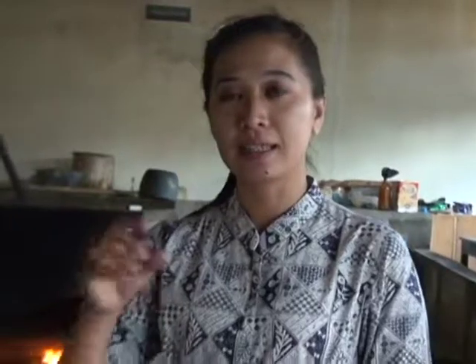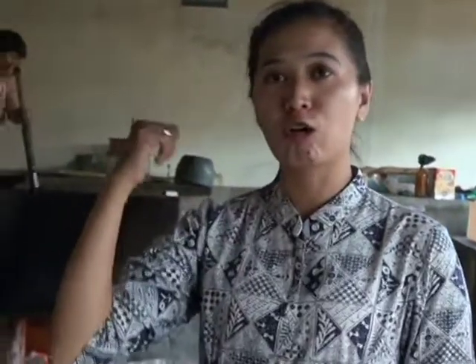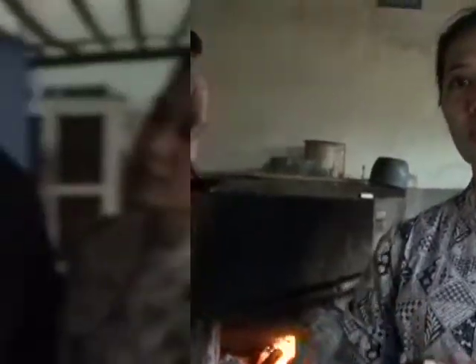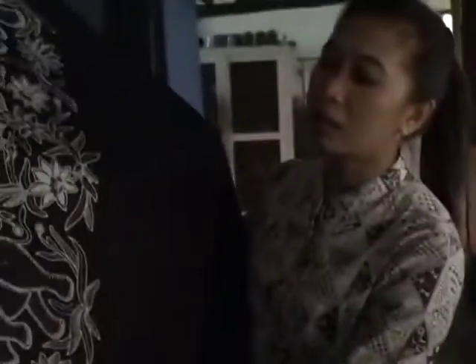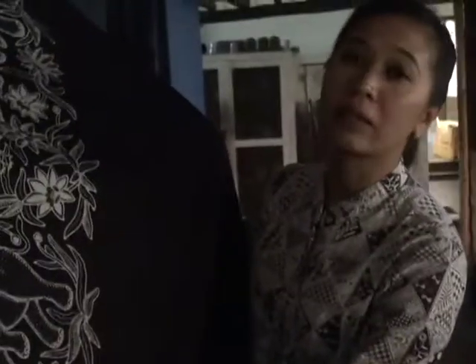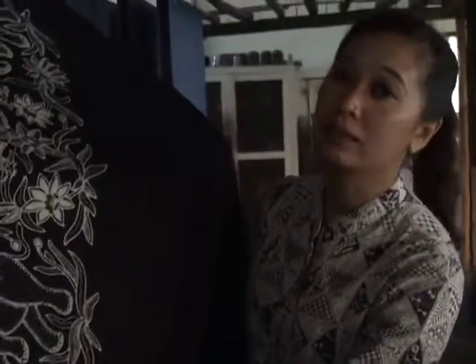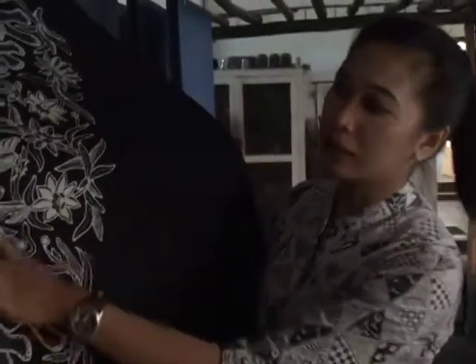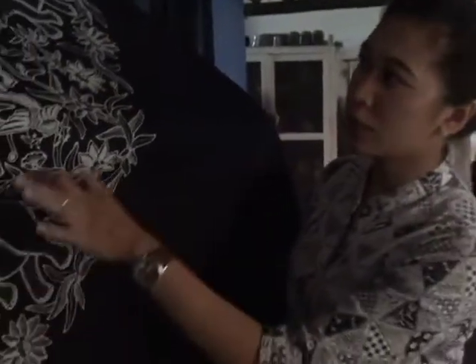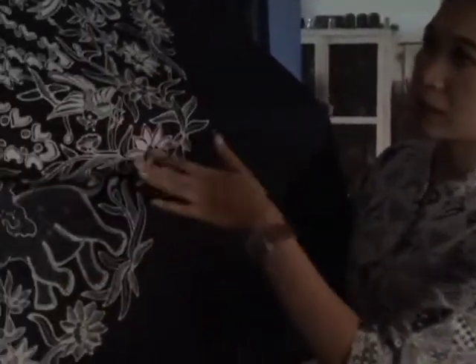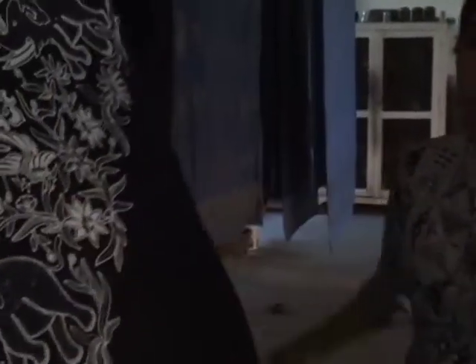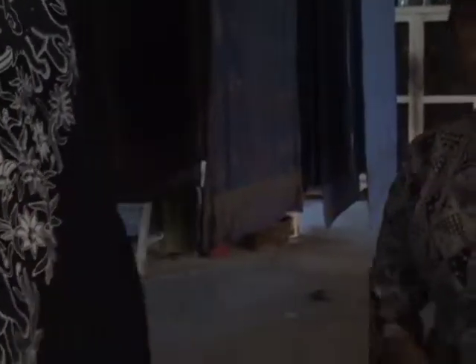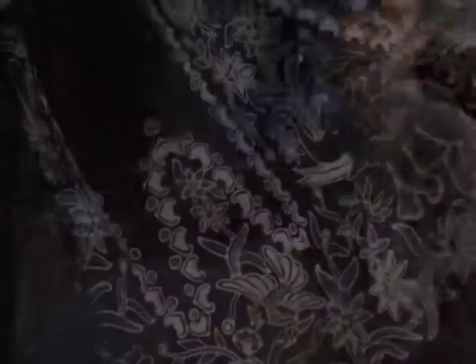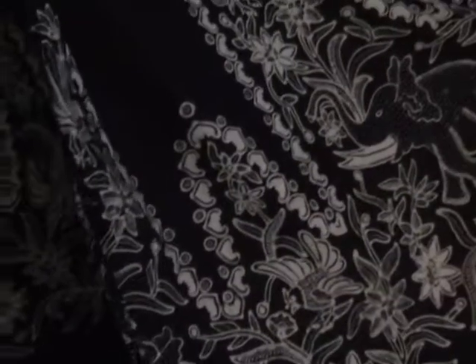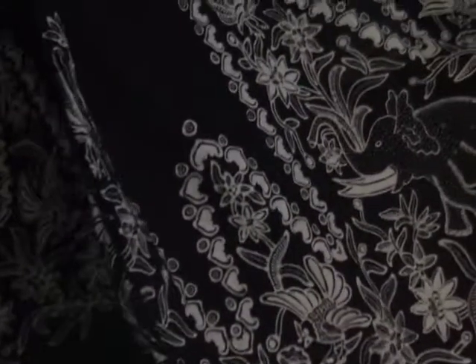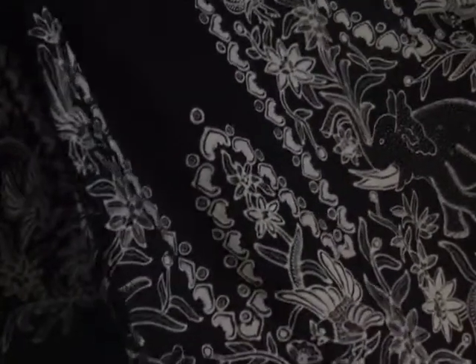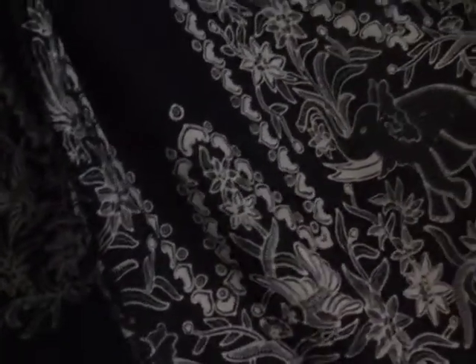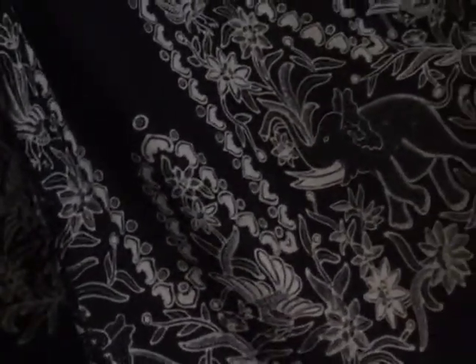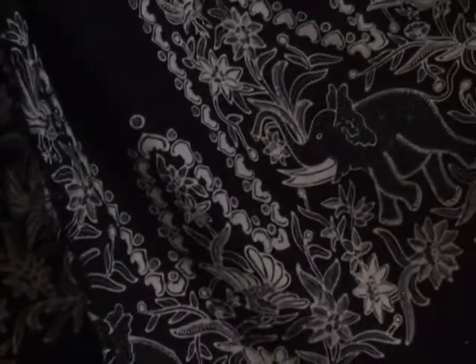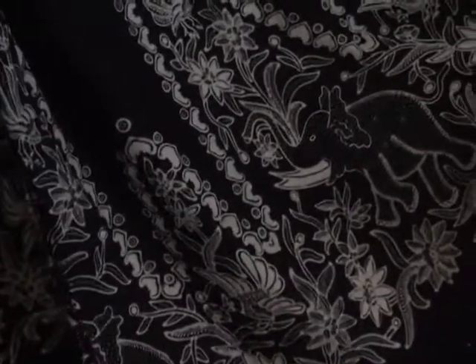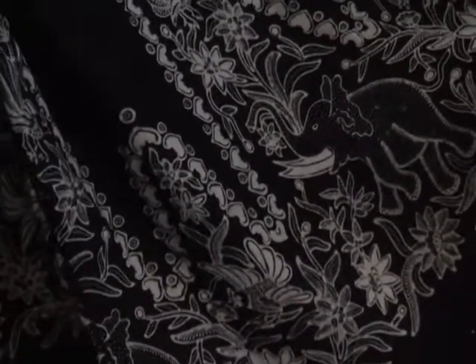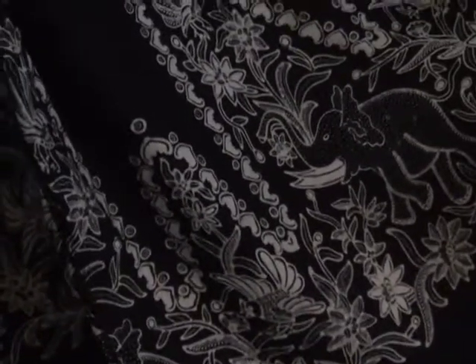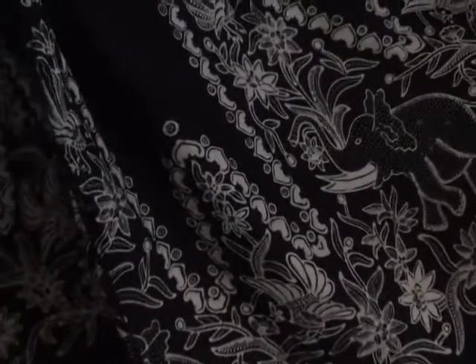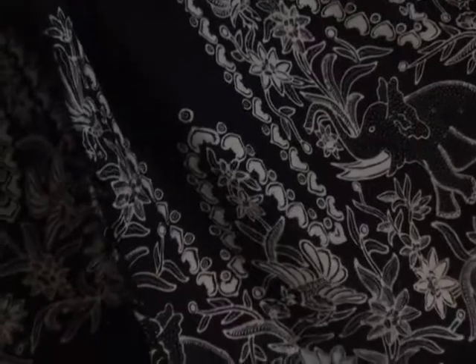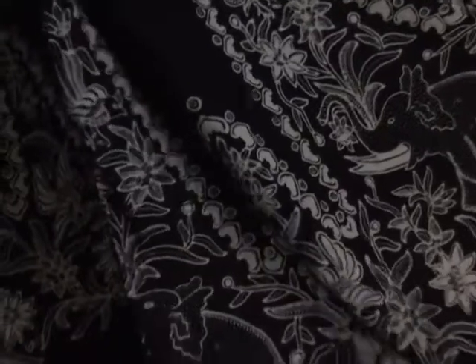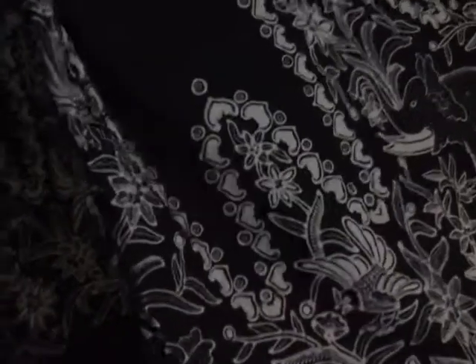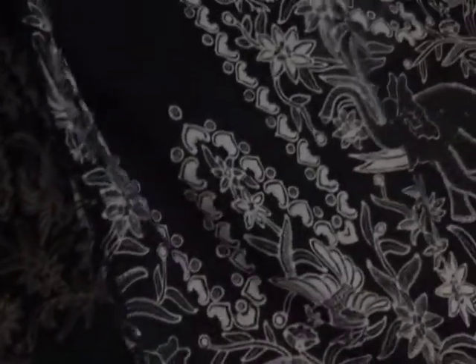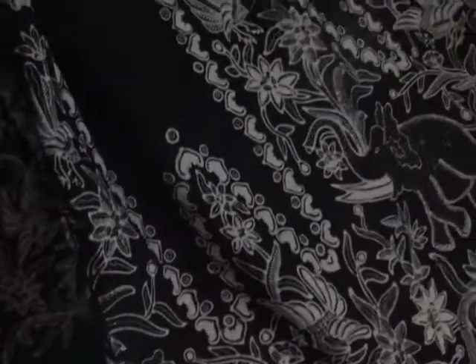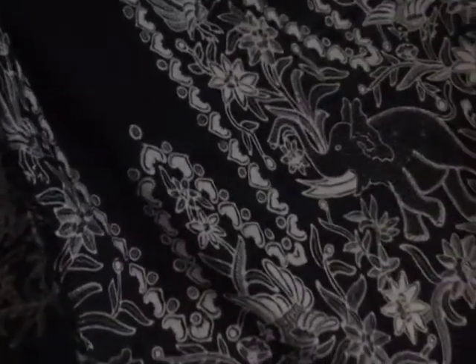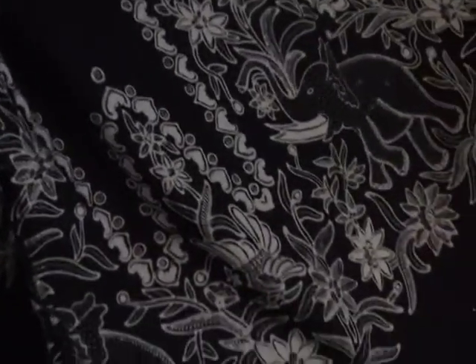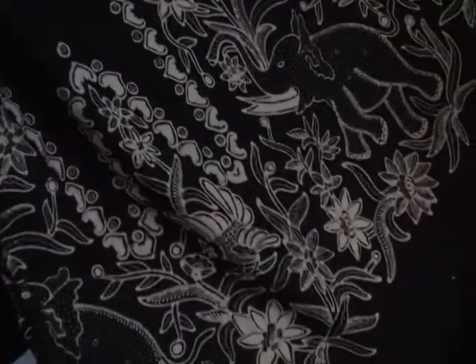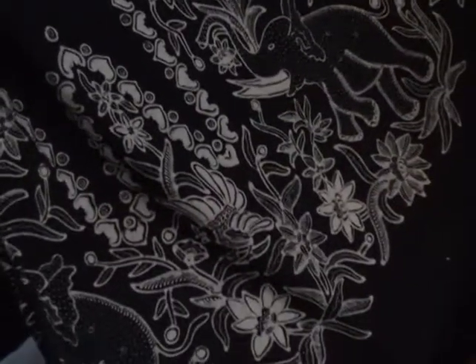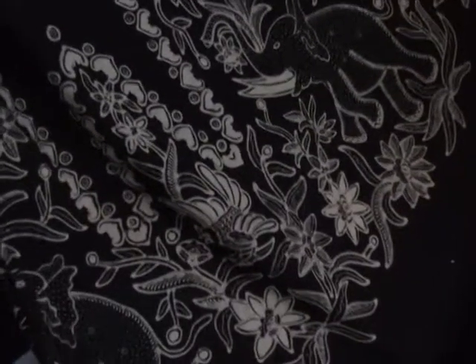They take the work home as well — this is all done by hand. This particular piece is for making a batik skirt. This motif is a more modern motif, not the traditional Yogyakarta style.